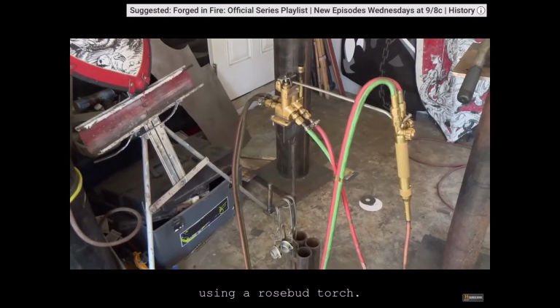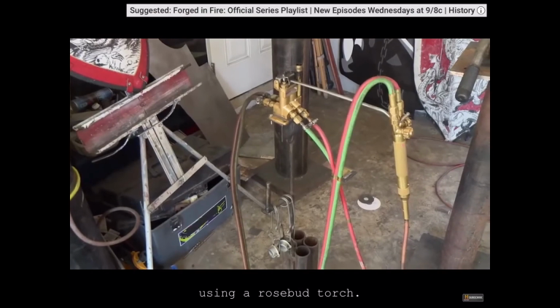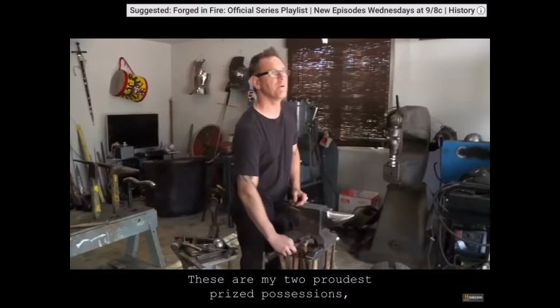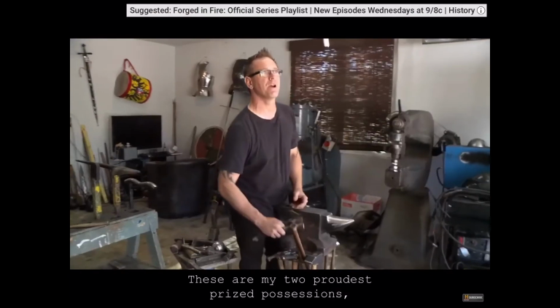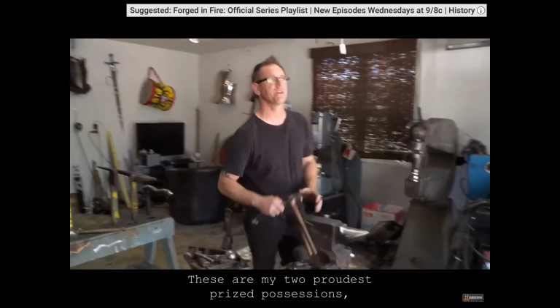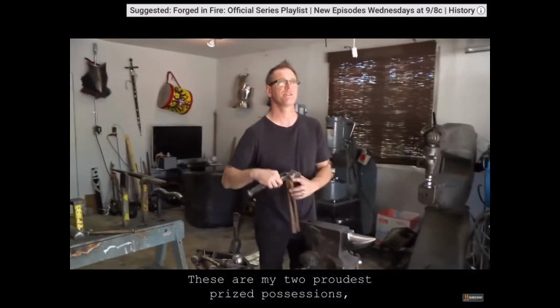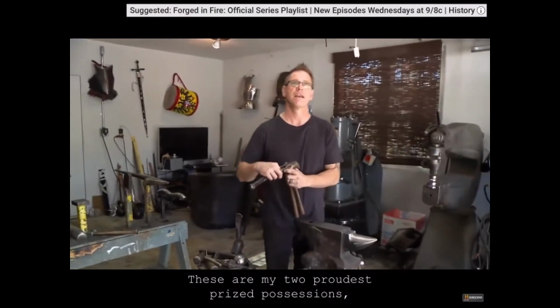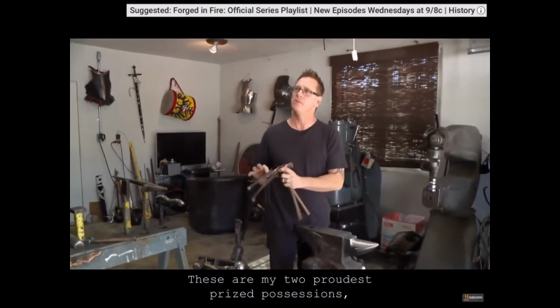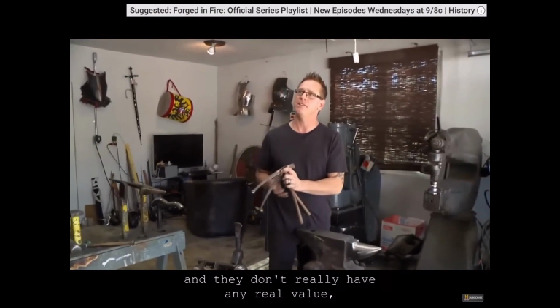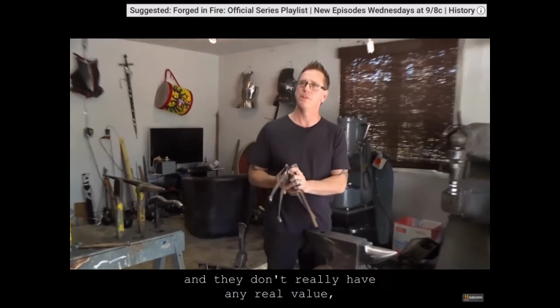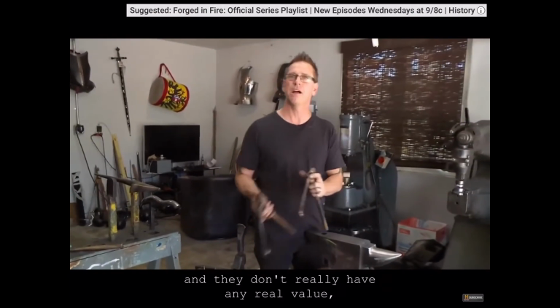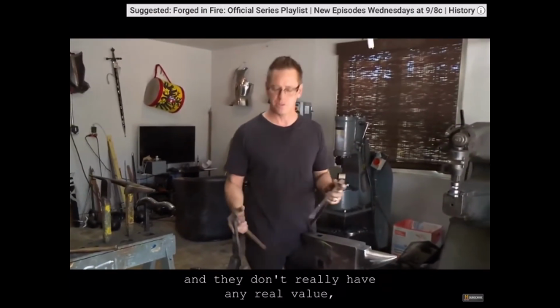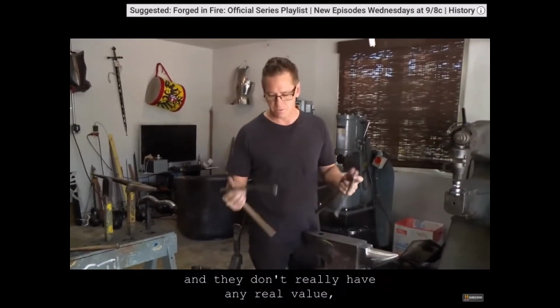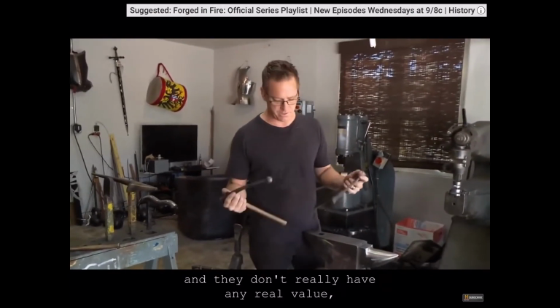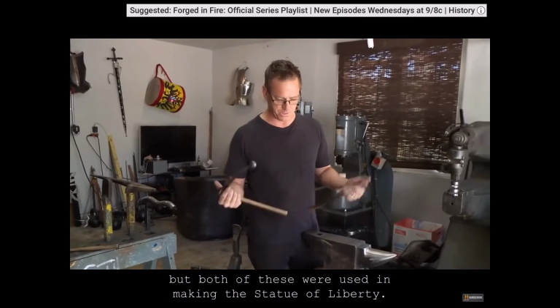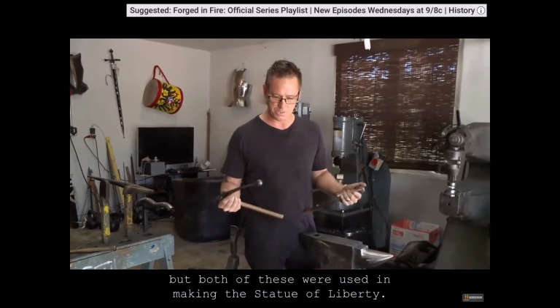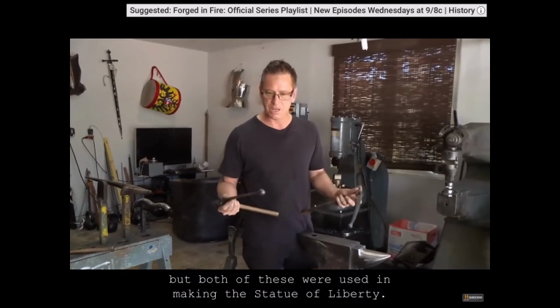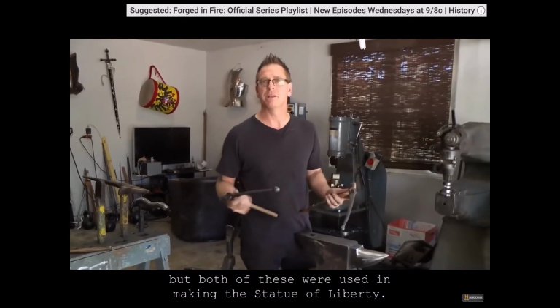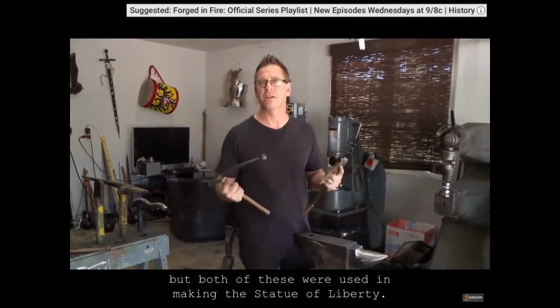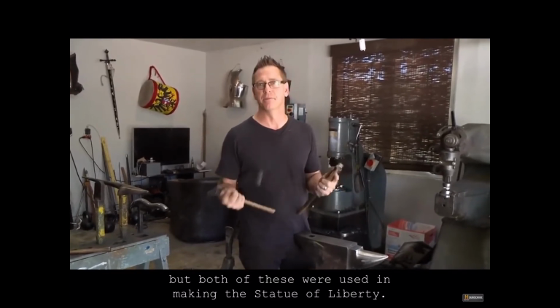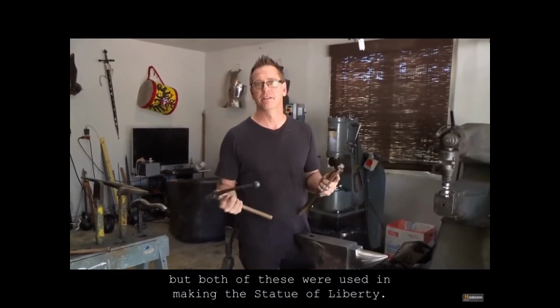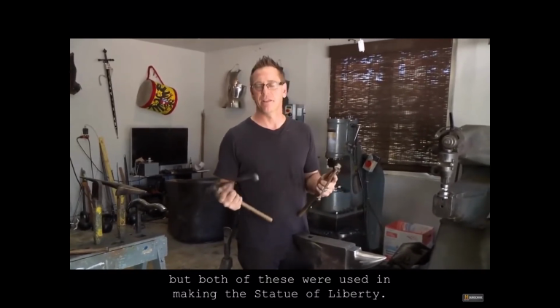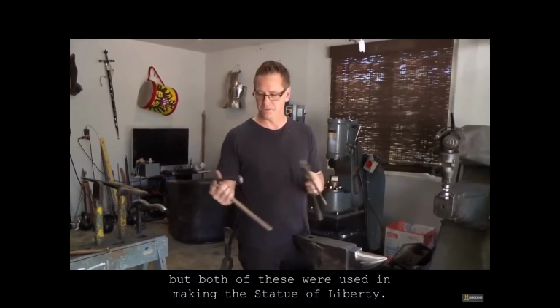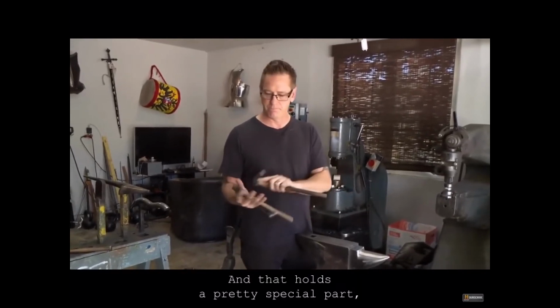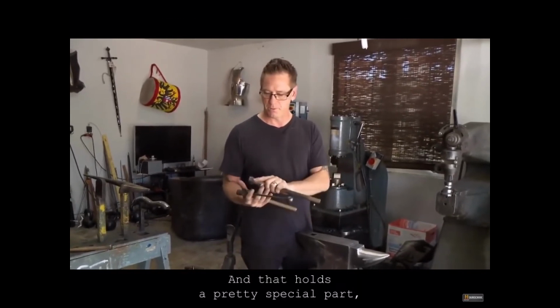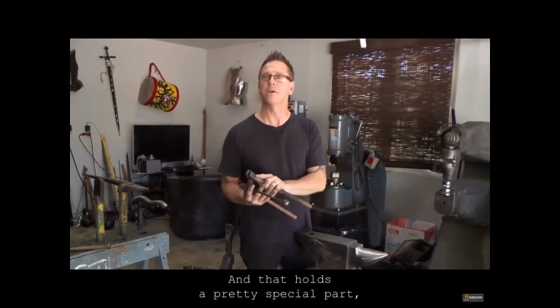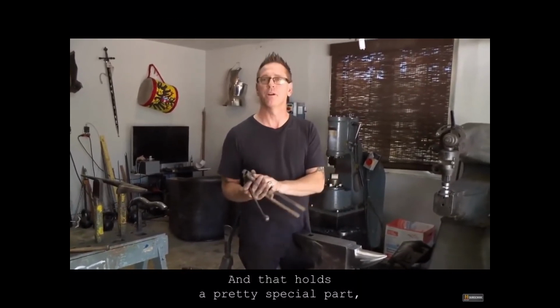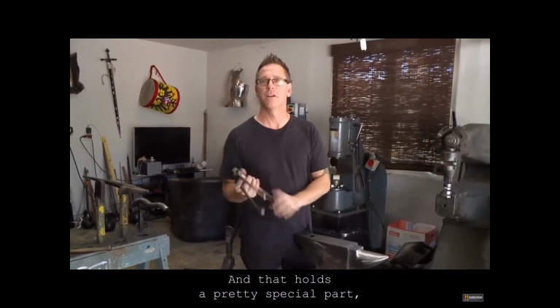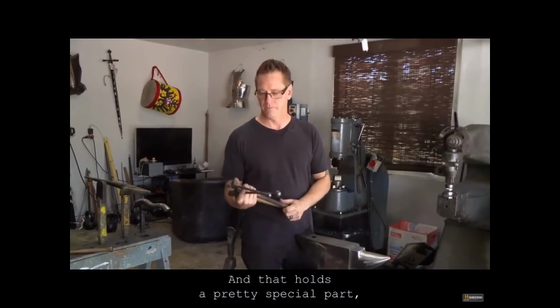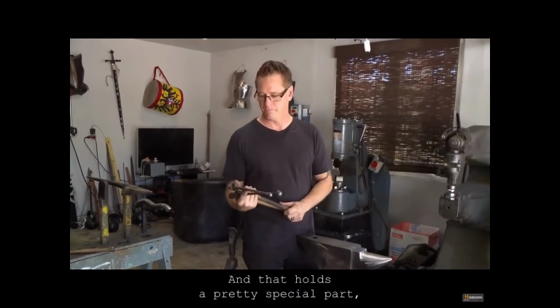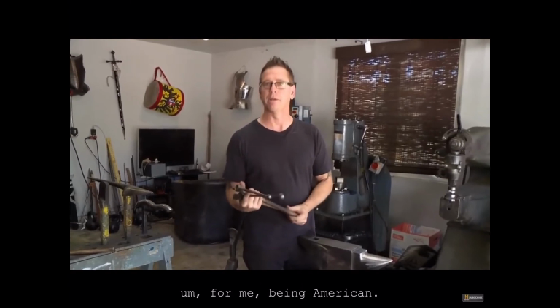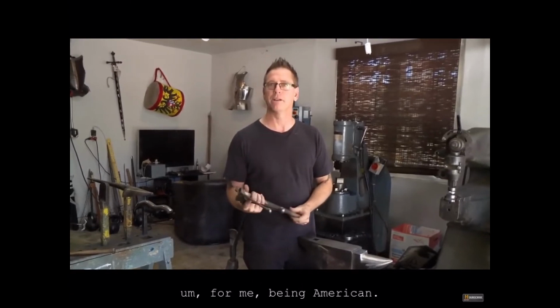All of my armor work is done hot using a rosebud torch. These are my two most prized possessions. They don't really have any real value, but both of these were used in making the Statue of Liberty — and that holds a pretty special part for me being American.